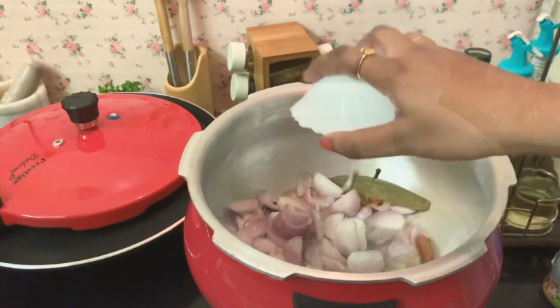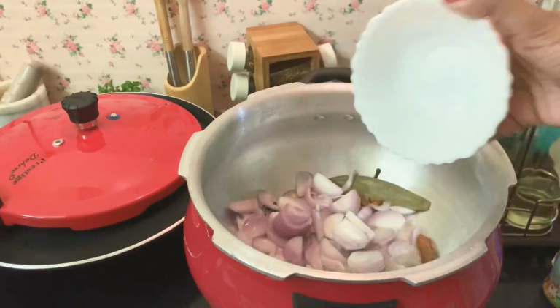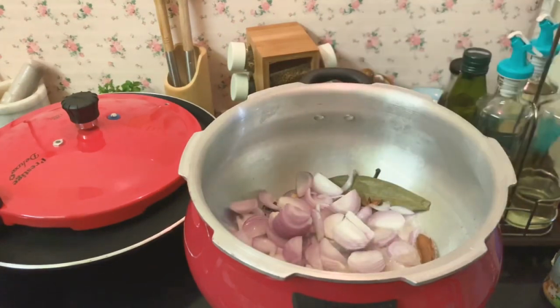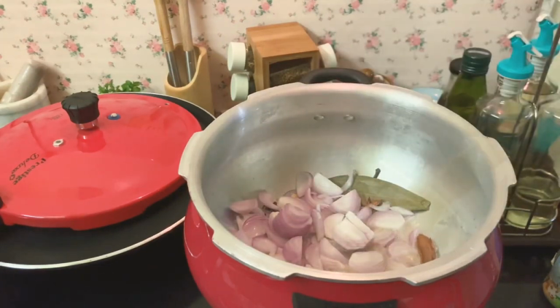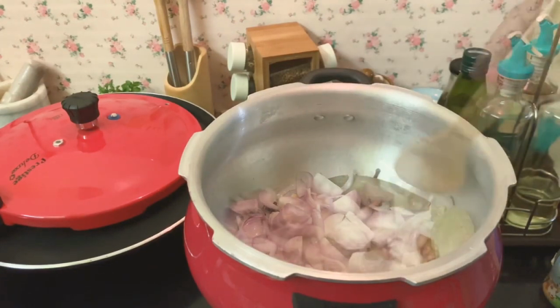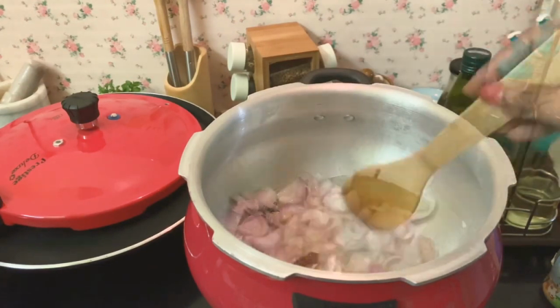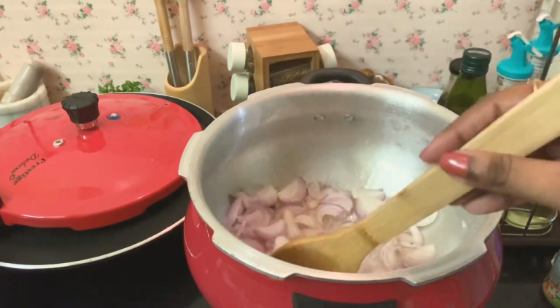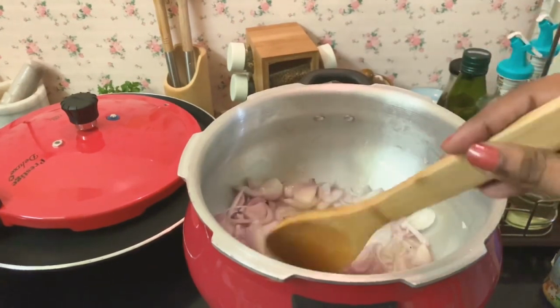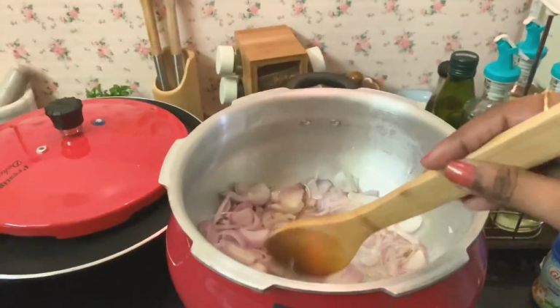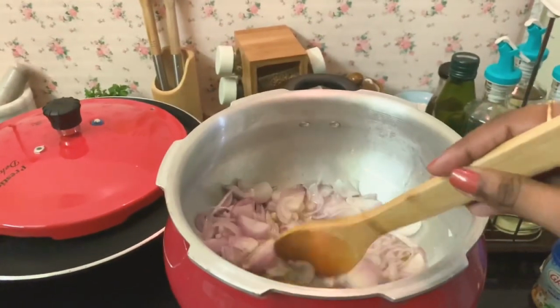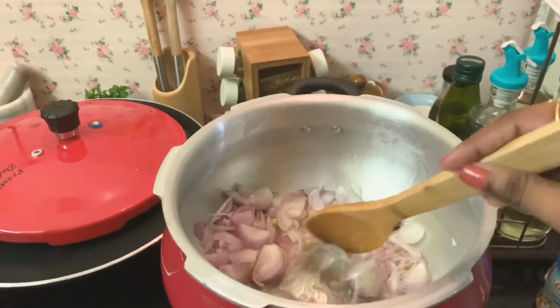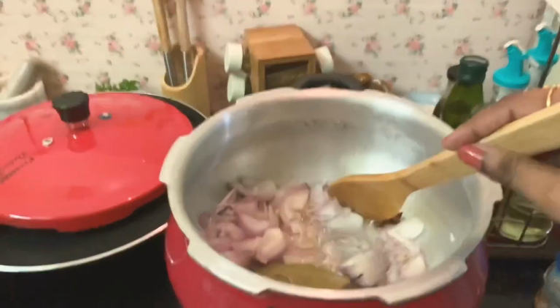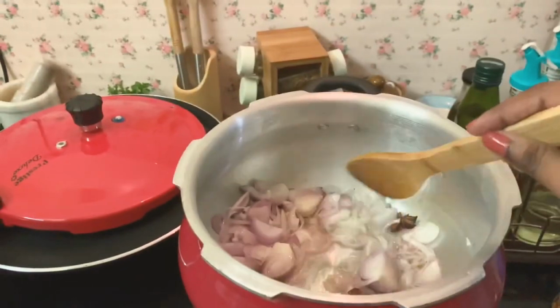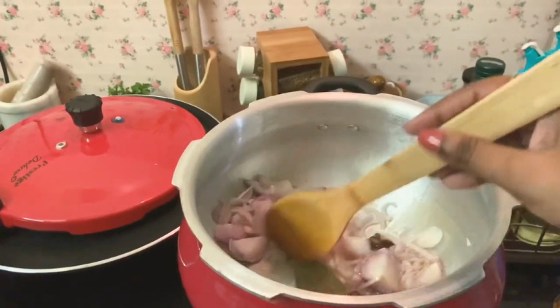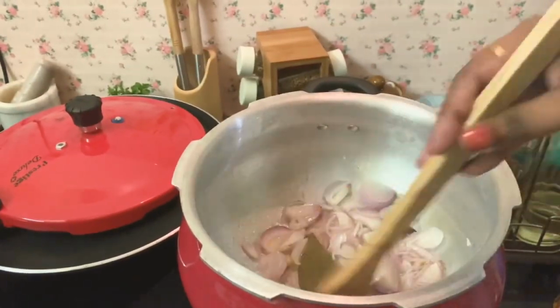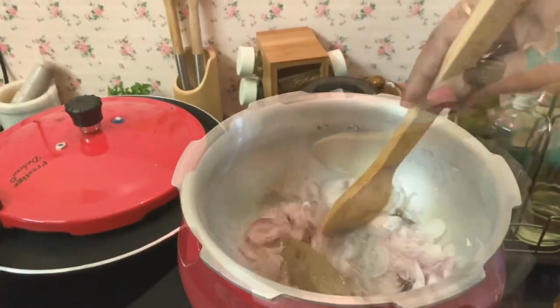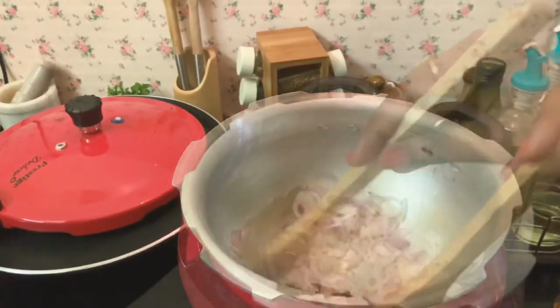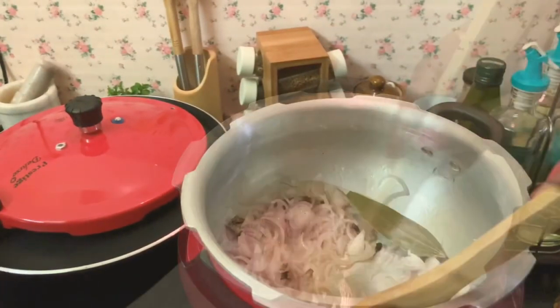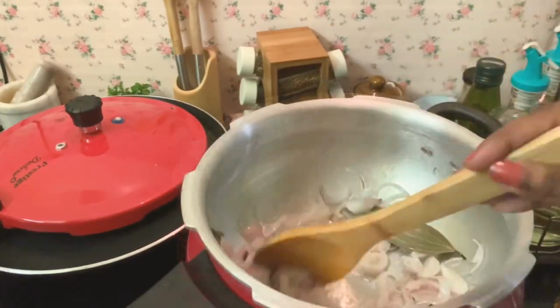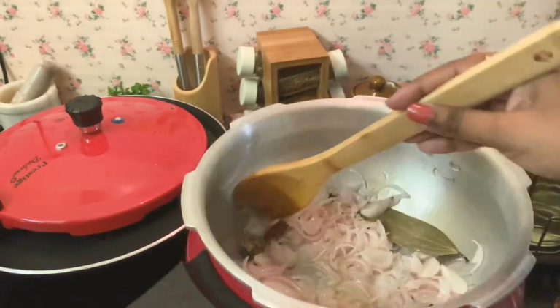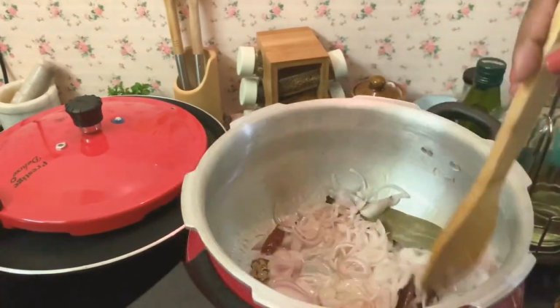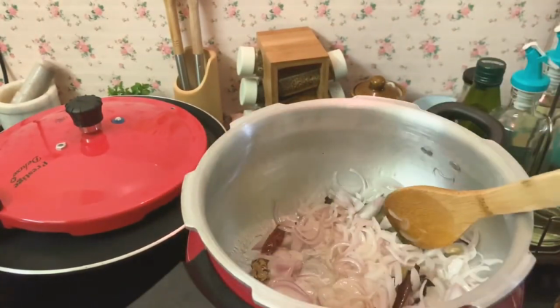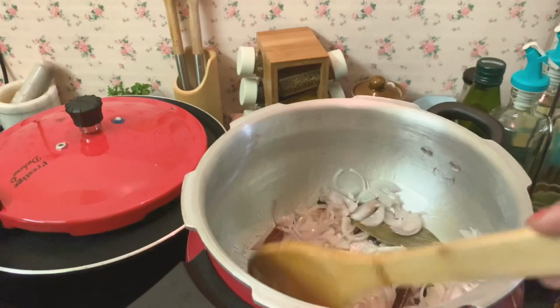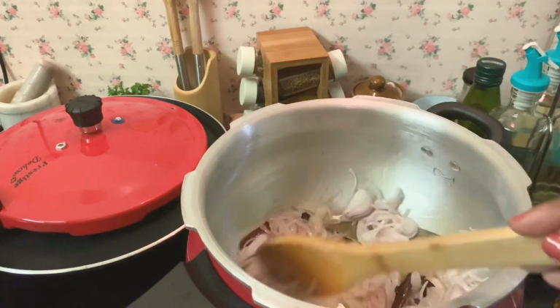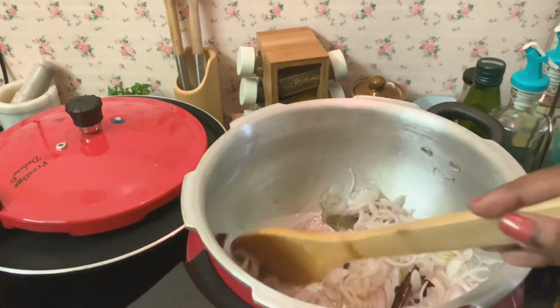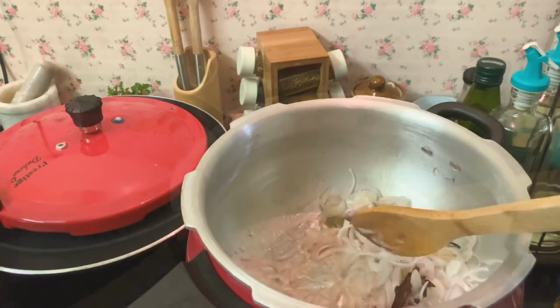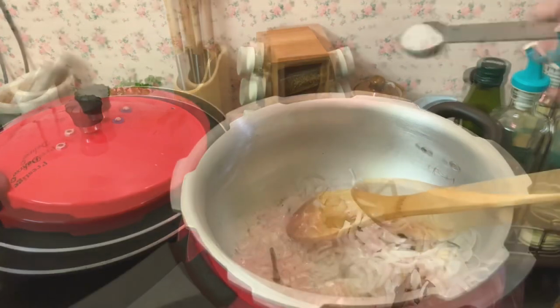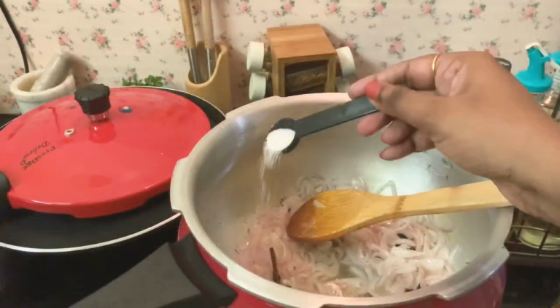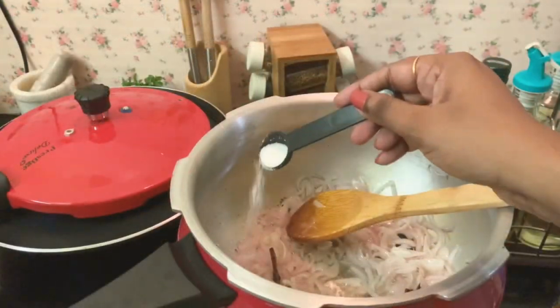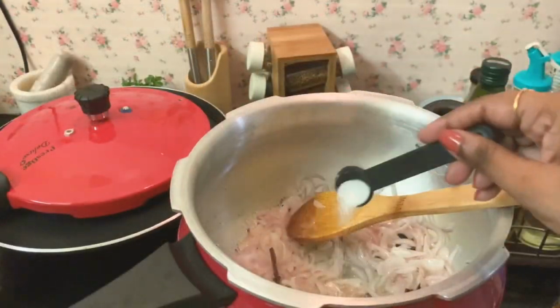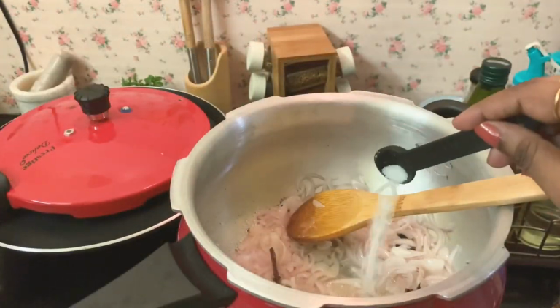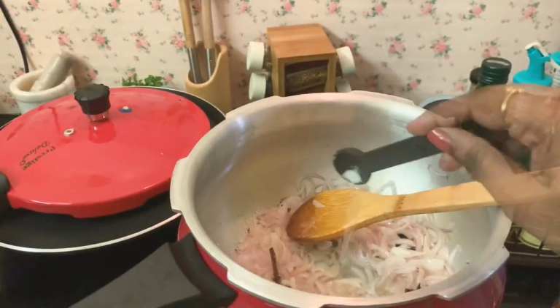After the oil is seasoned, add the chopped onions and fry them really well. Browning of onions is very important. This might take some time, so you can add a little bit of salt to fasten the process.